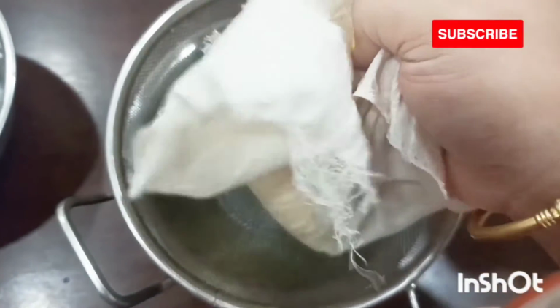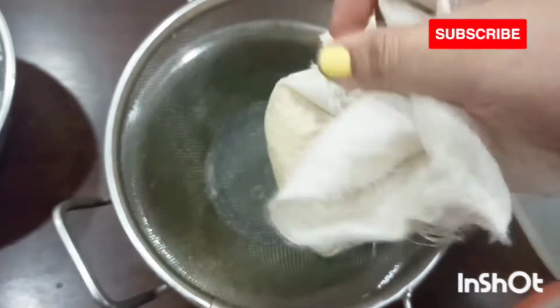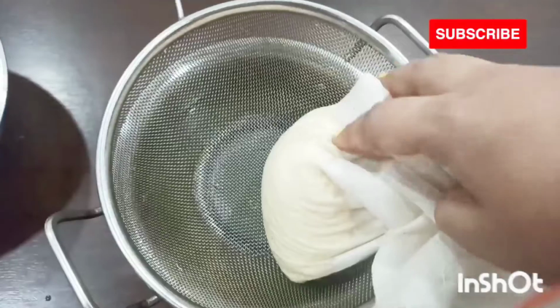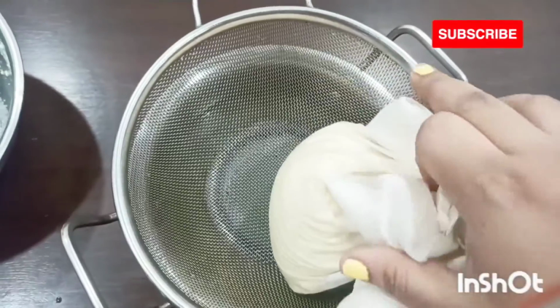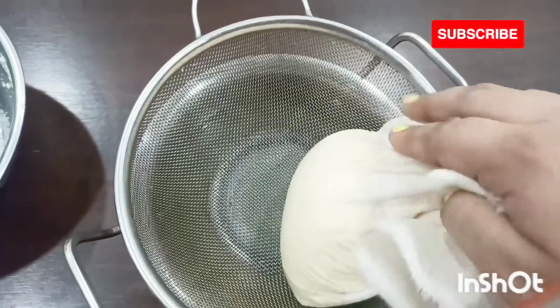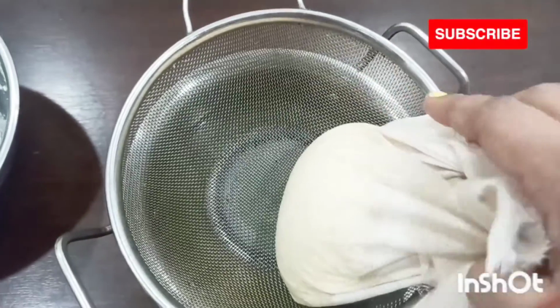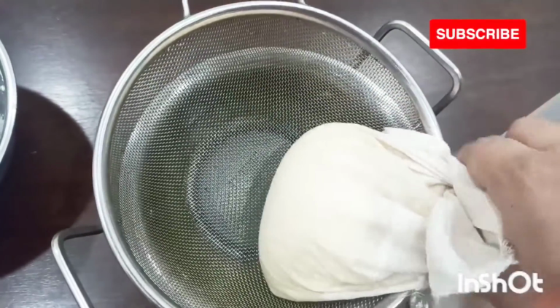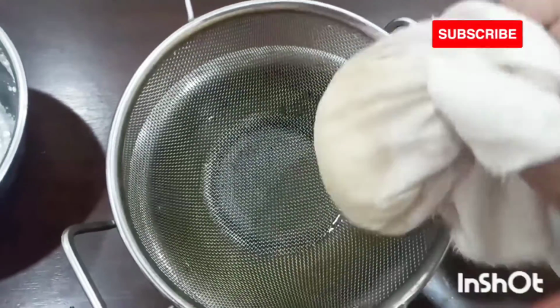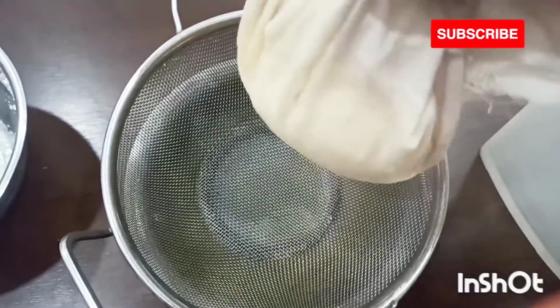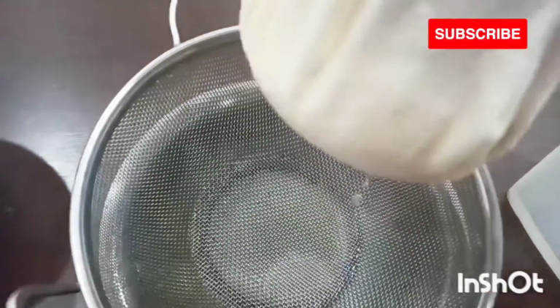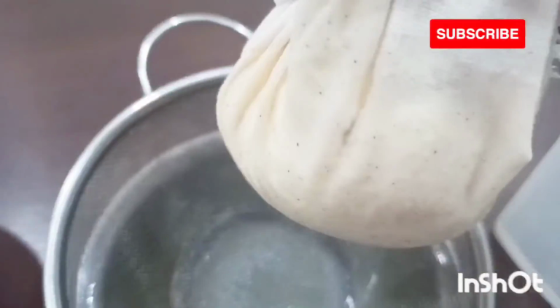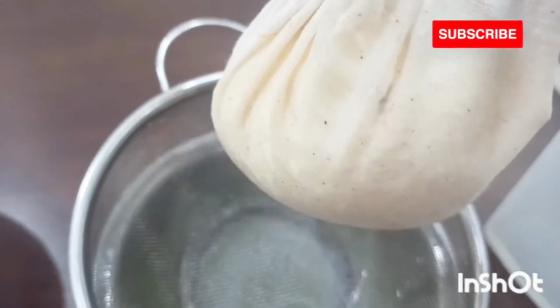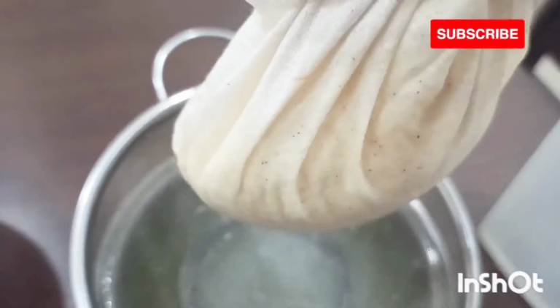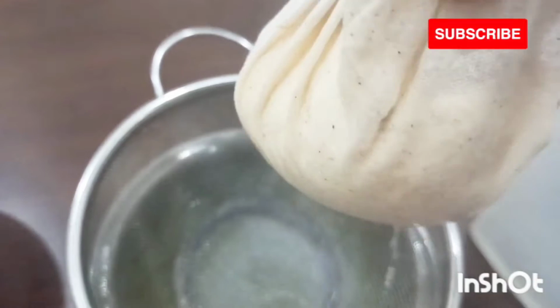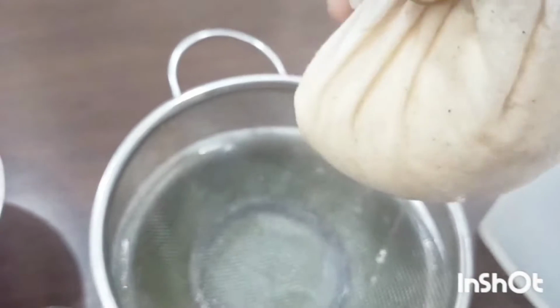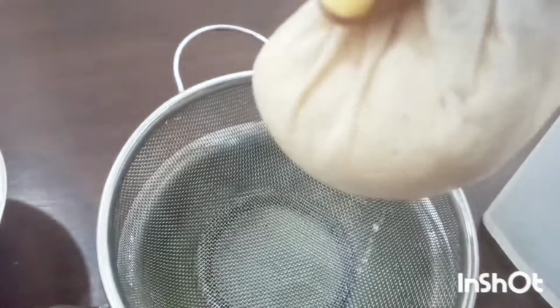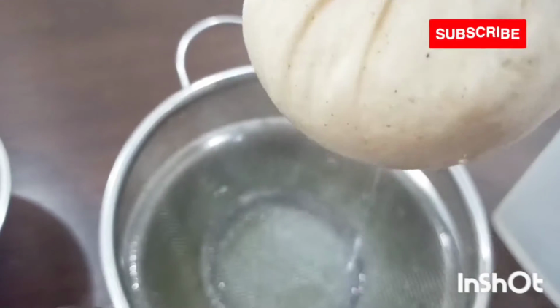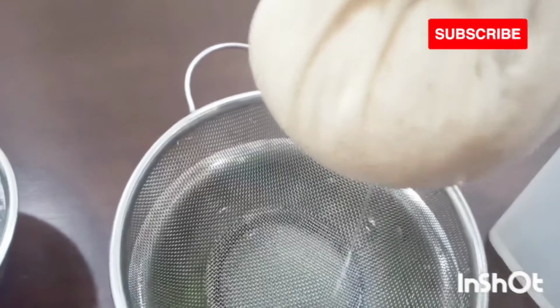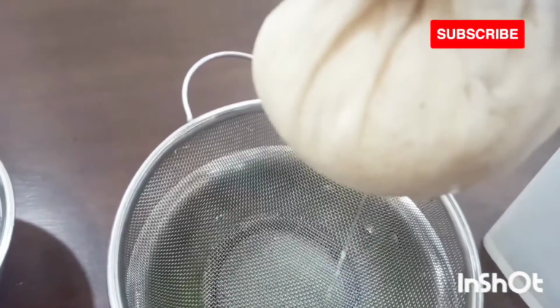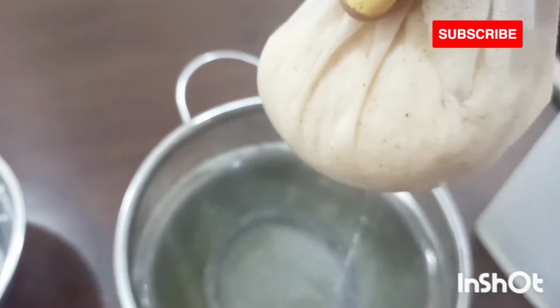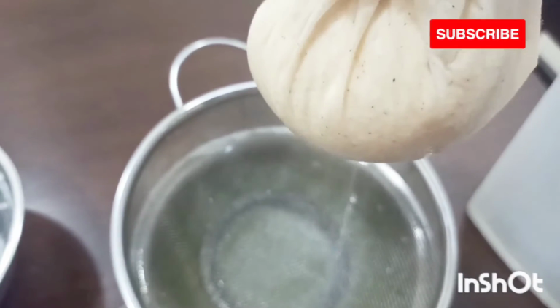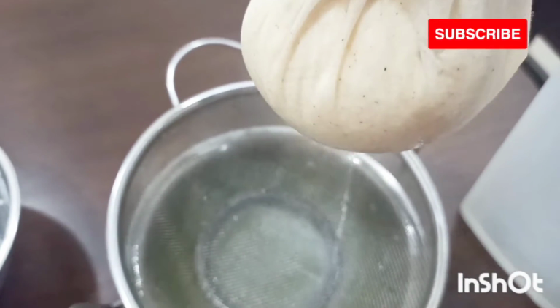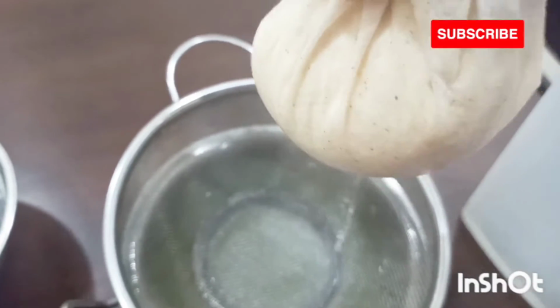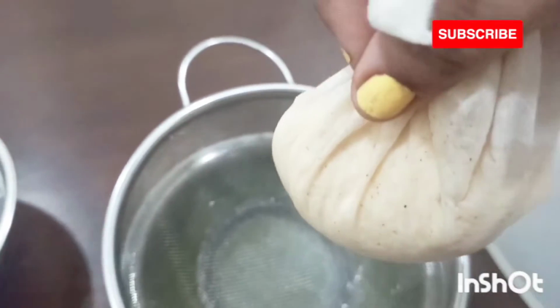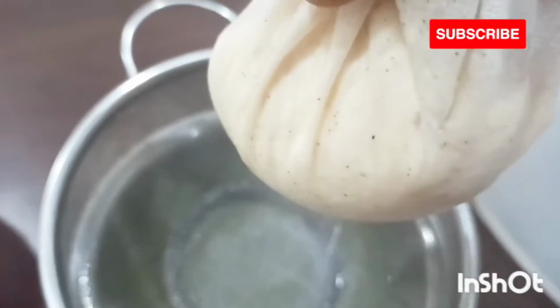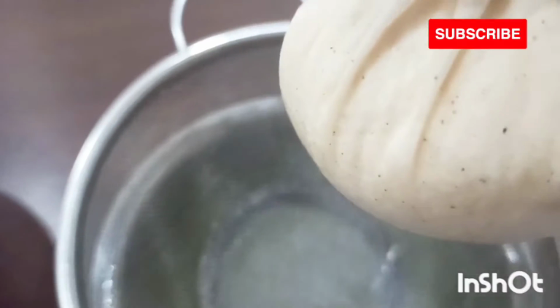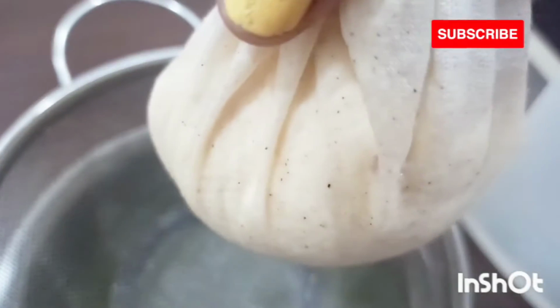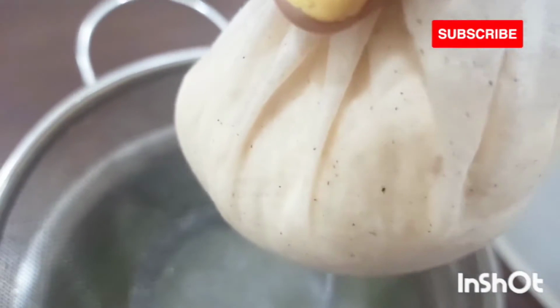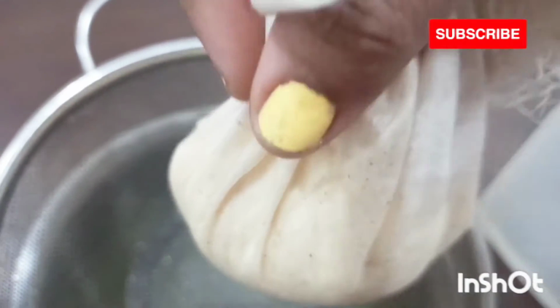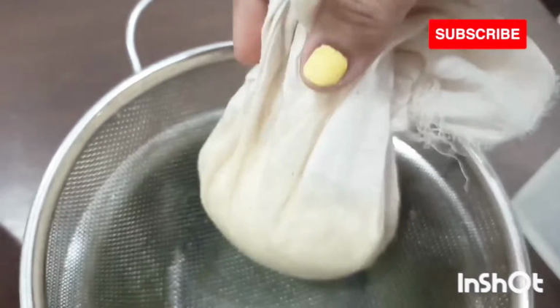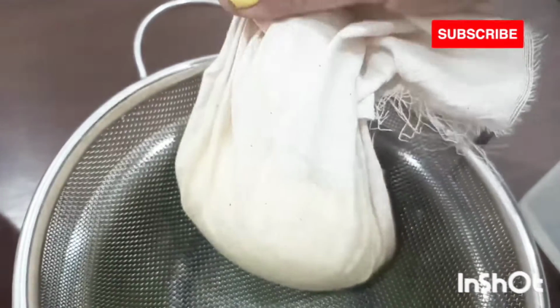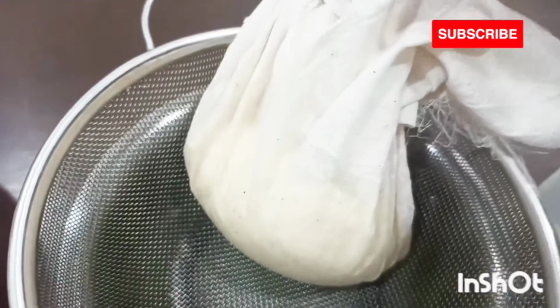Otherwise your sondesh will become very soggy. This way we have to keep the chana in the cloth for at least 10 to 15 minutes, then the water will completely come out.